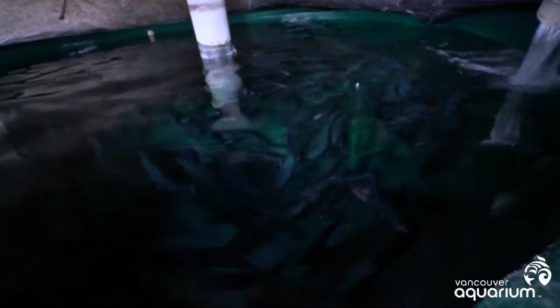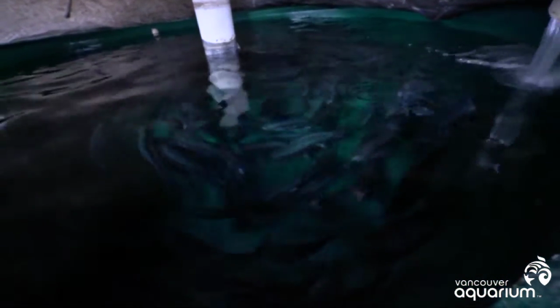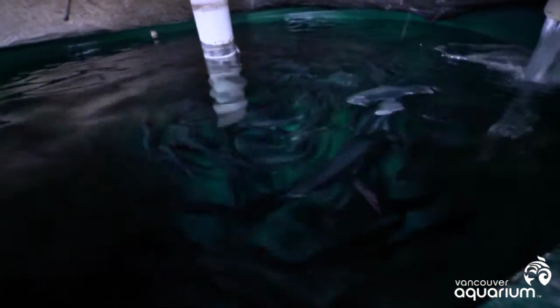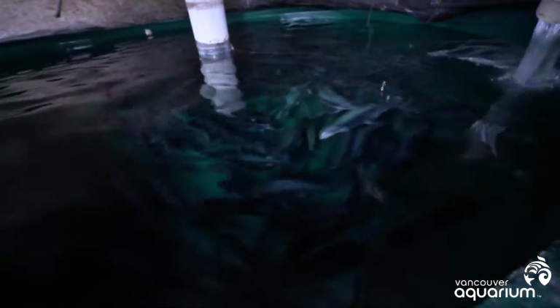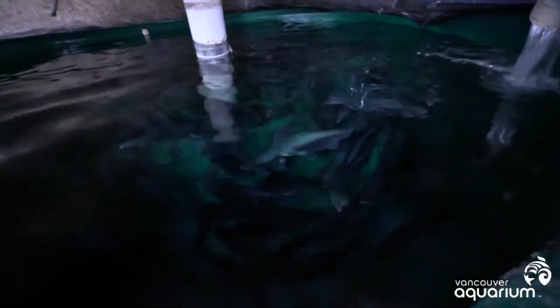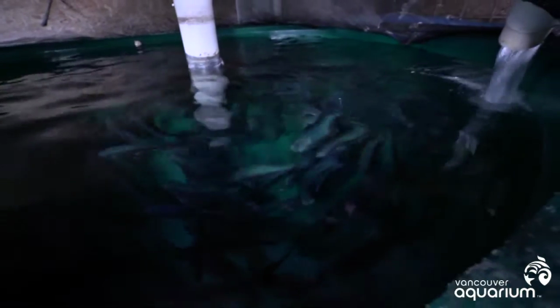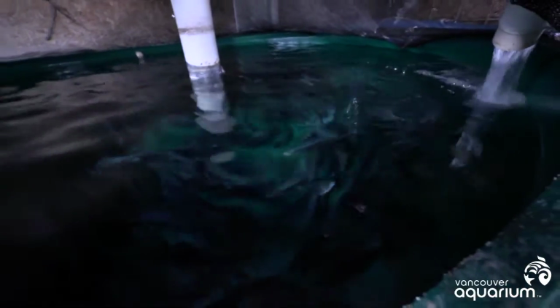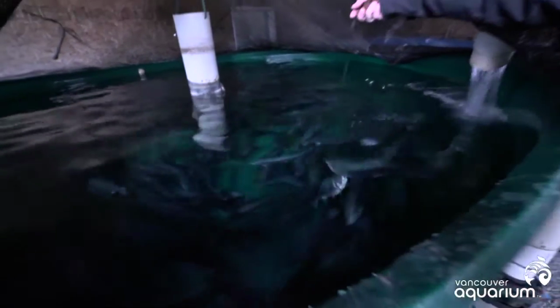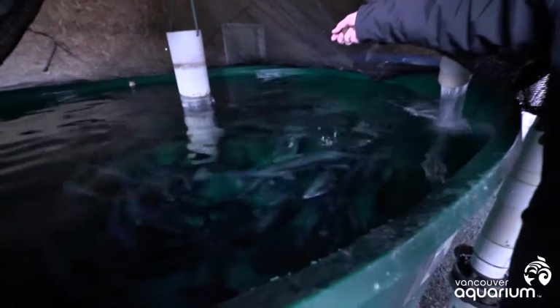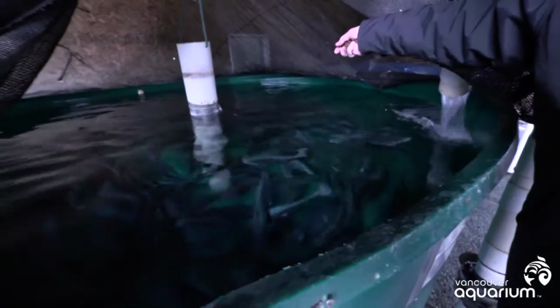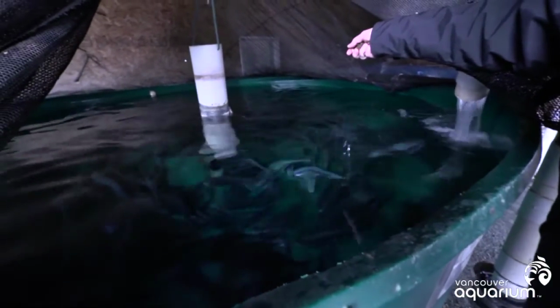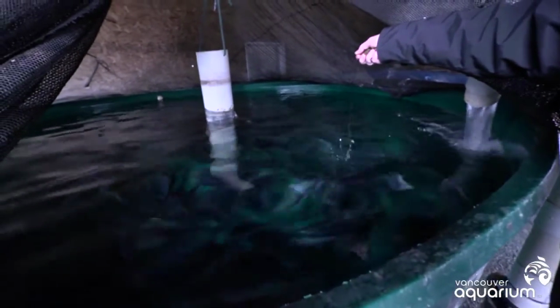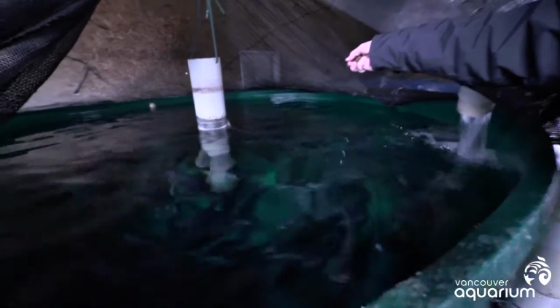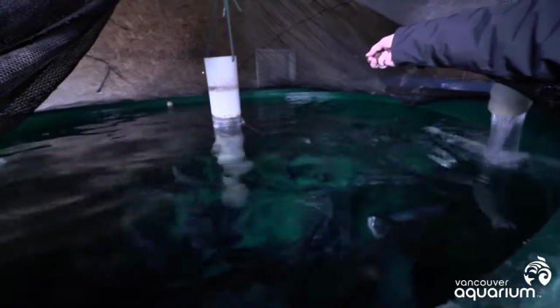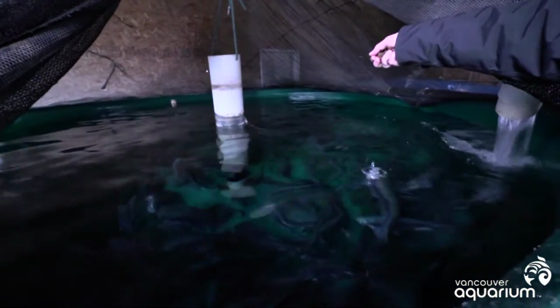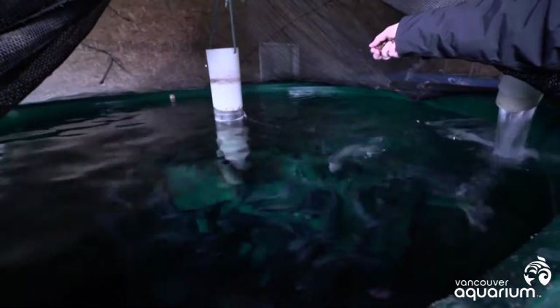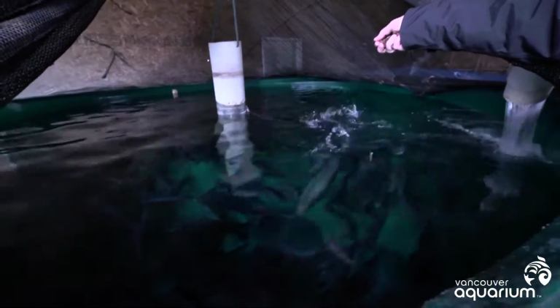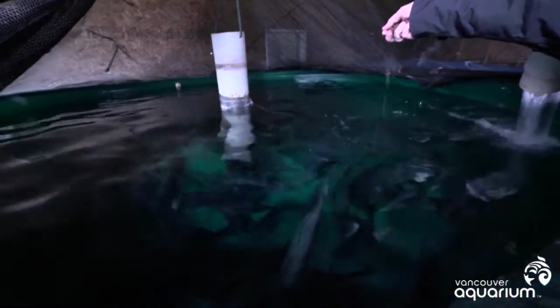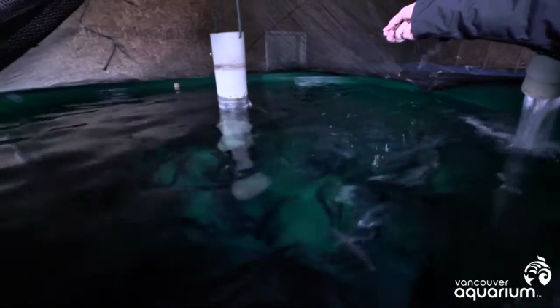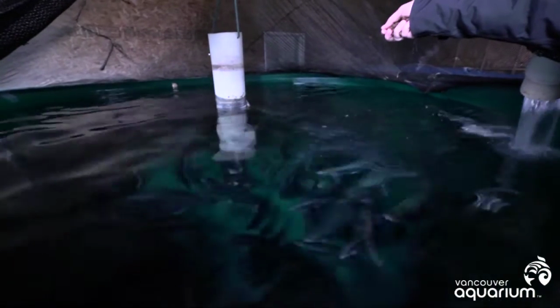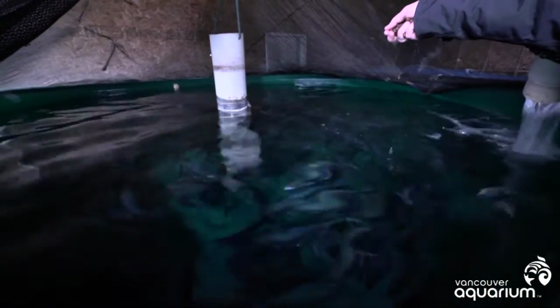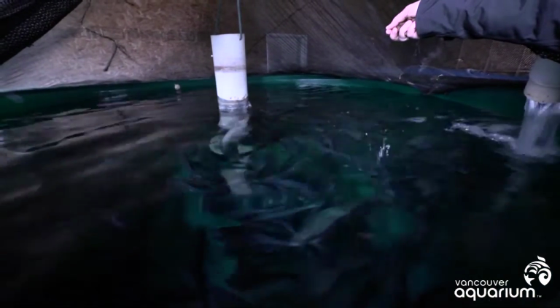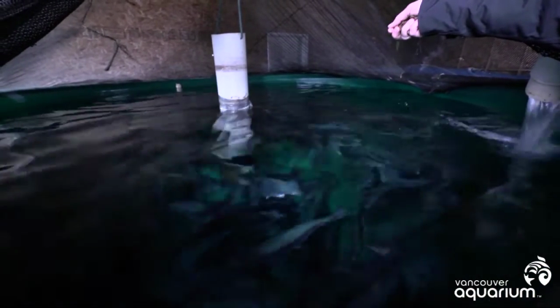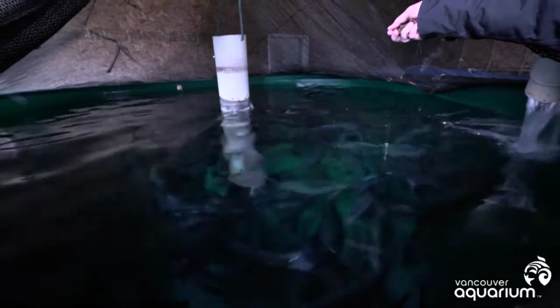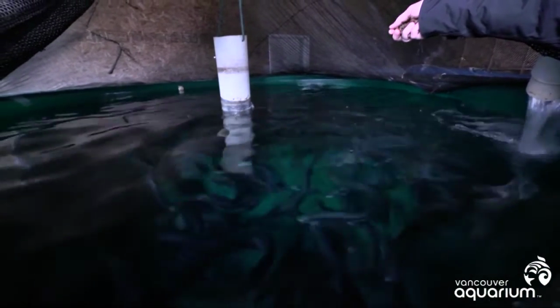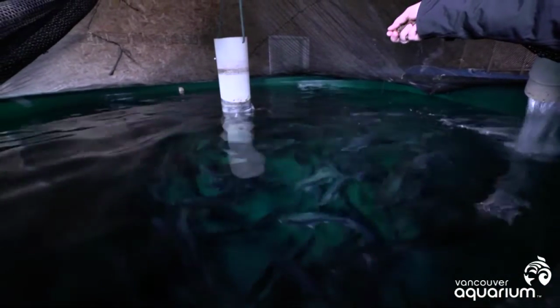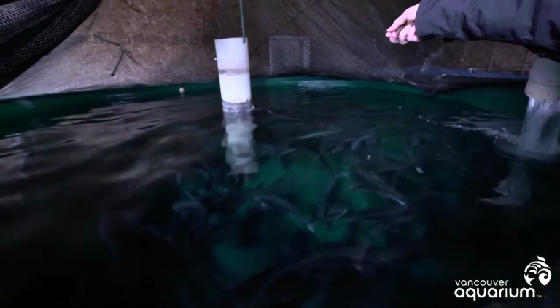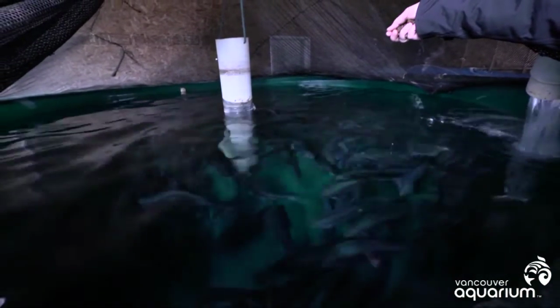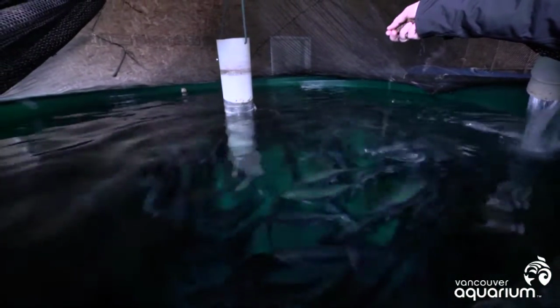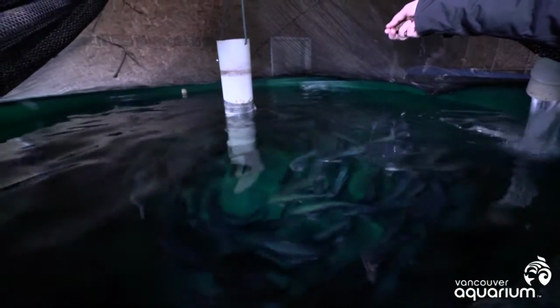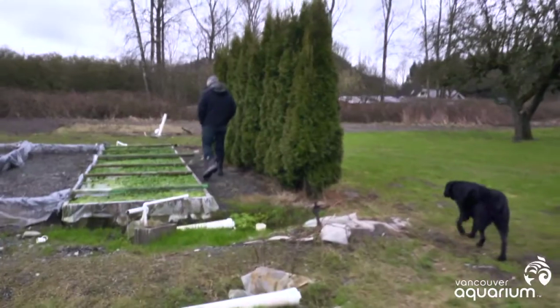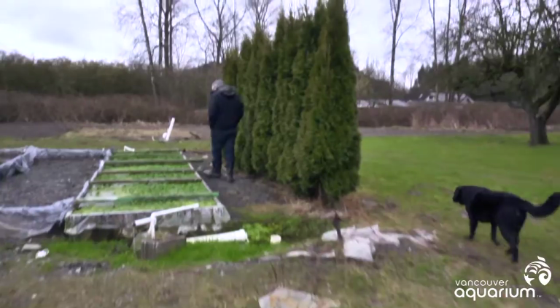All fish come from a health-certified brood stock program. DFO comes in and does an inspection probably four times throughout their life cycle and takes about 60 fish and checks them for any diseases.